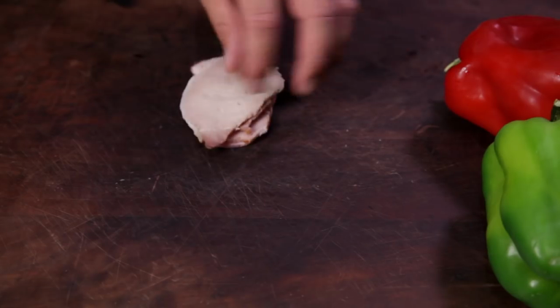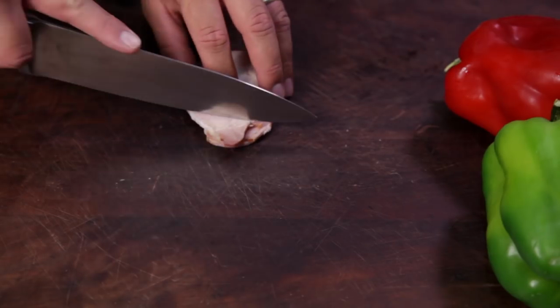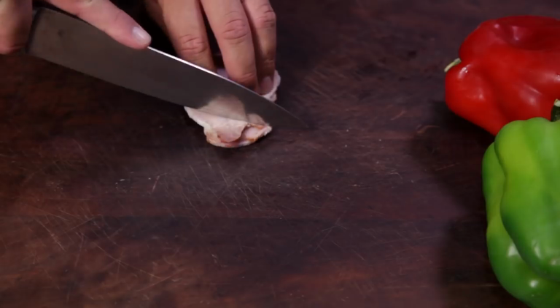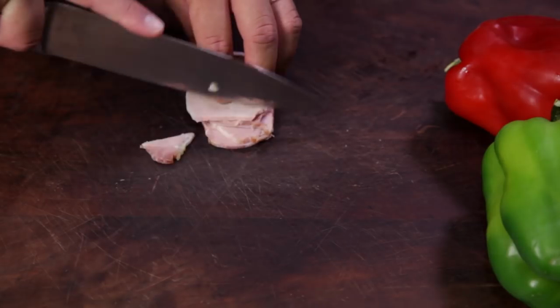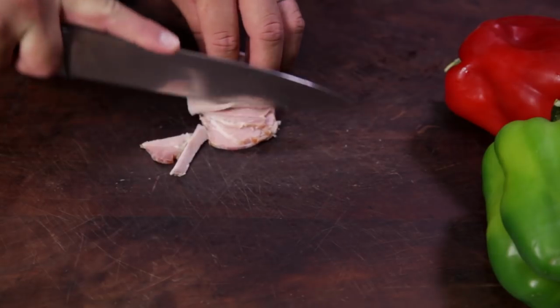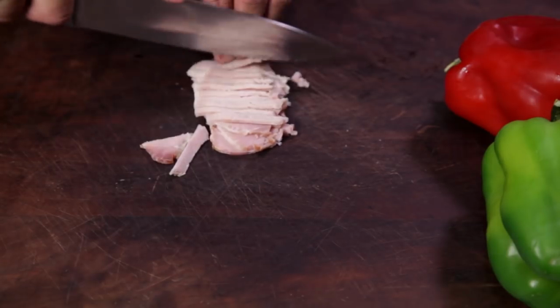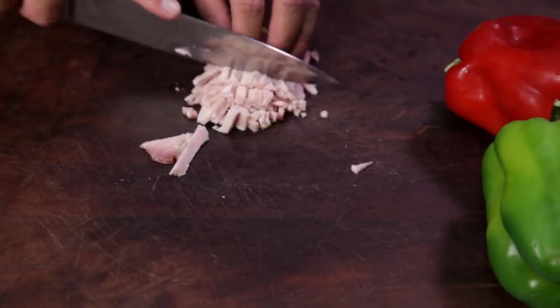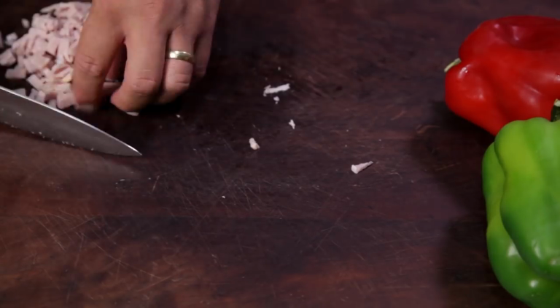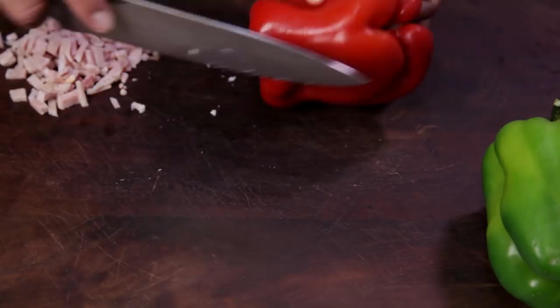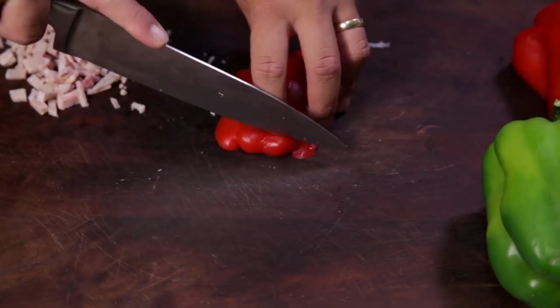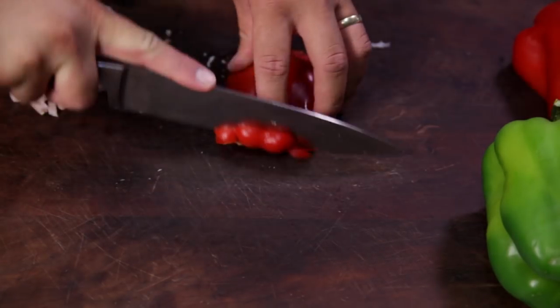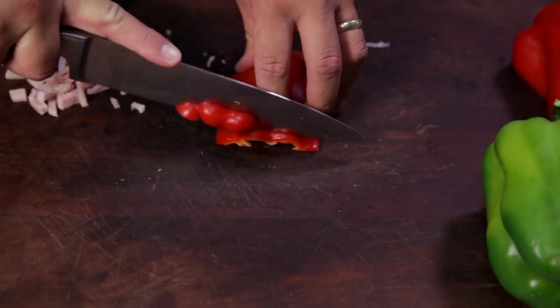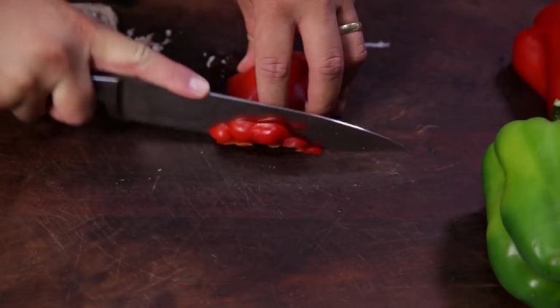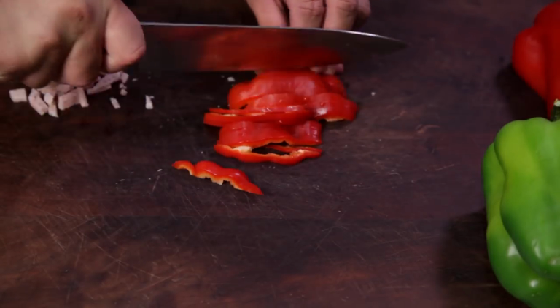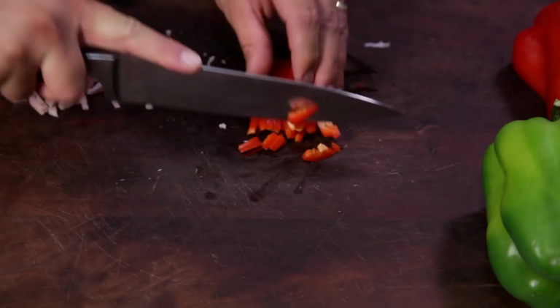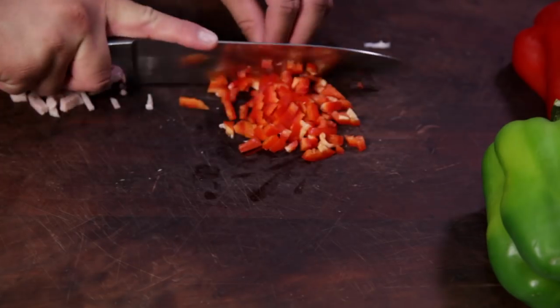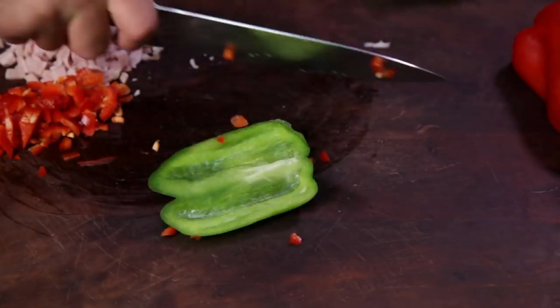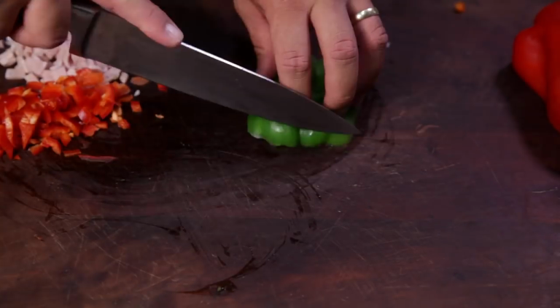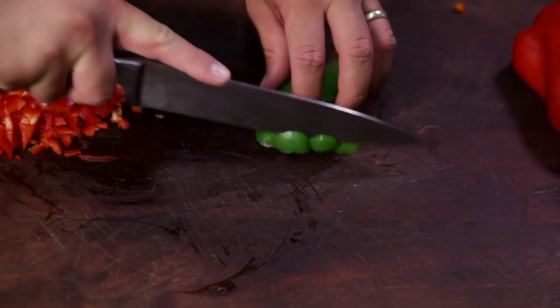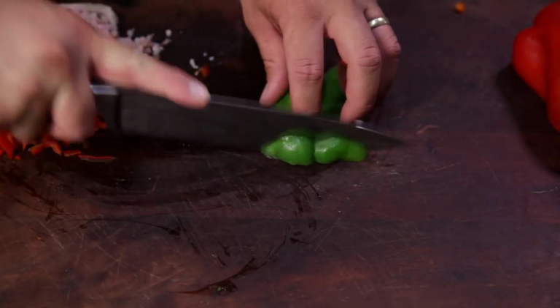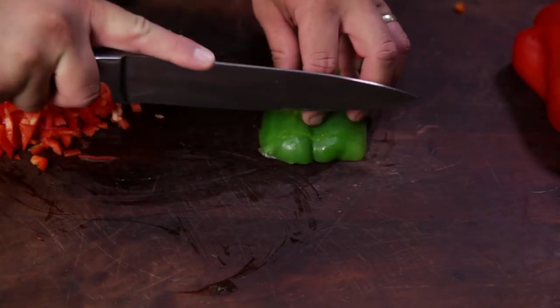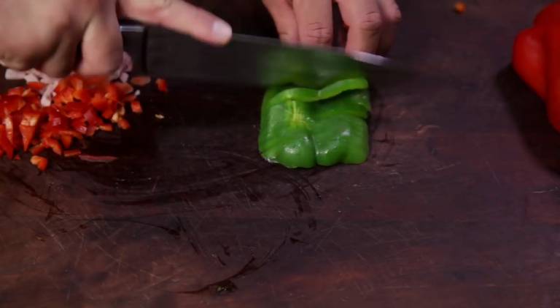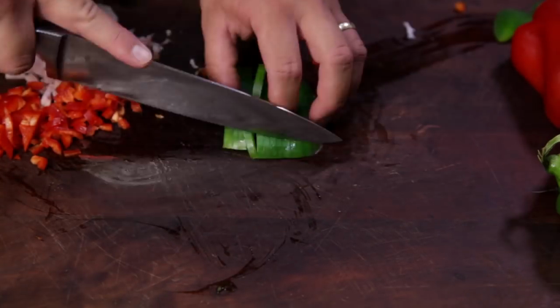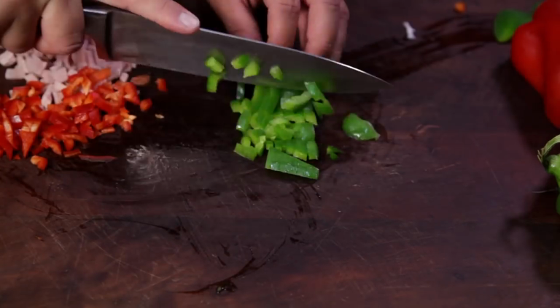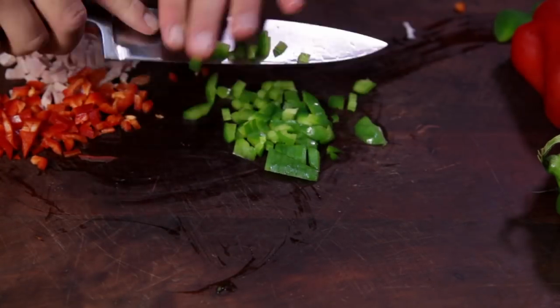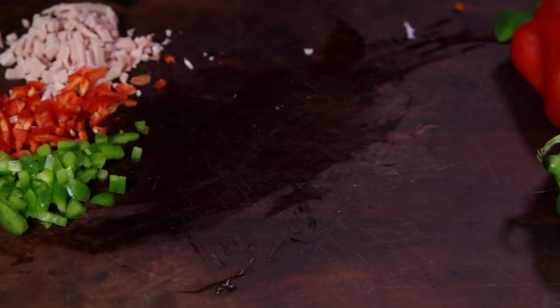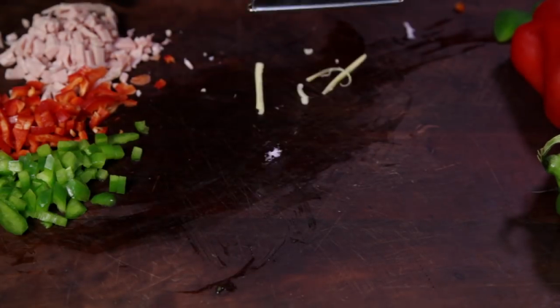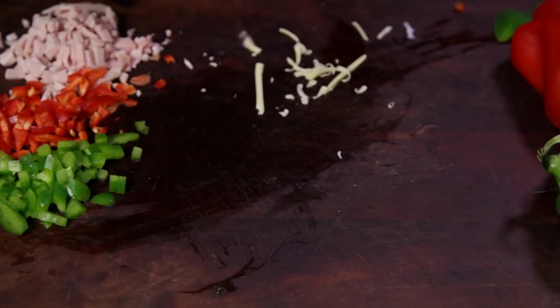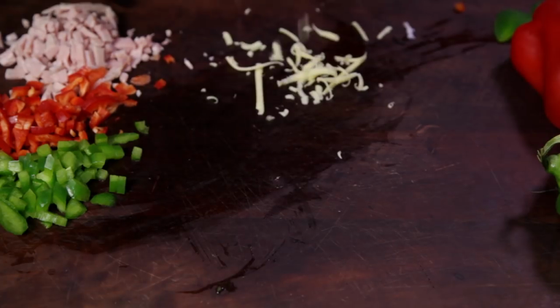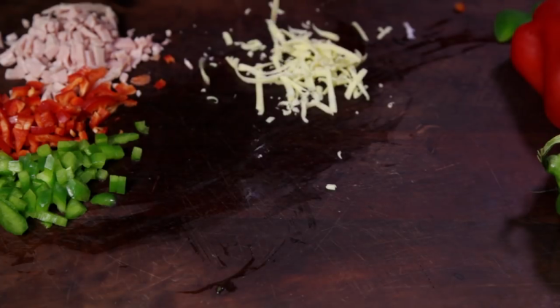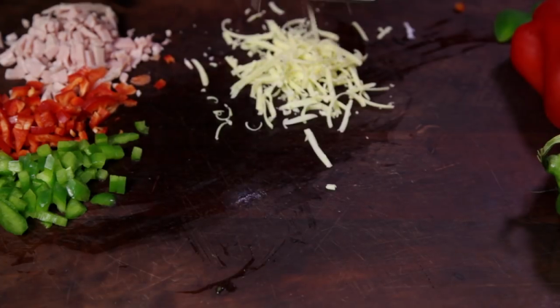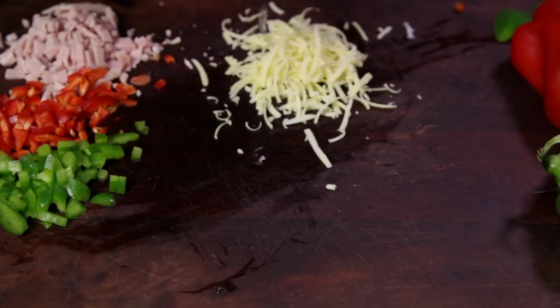First, chop three to four pieces of eye bacon. Next, cut one side of a red bell pepper into small cubes, then do the same with a green bell pepper. The bell pepper gives the omelette some great colors. Finally, grate some cheddar cheese.